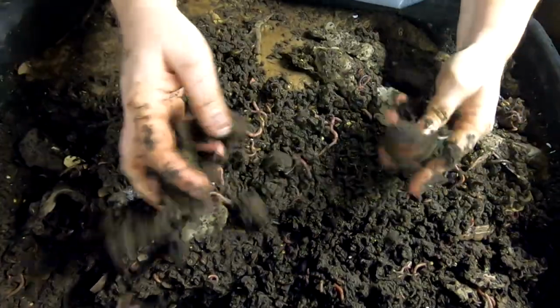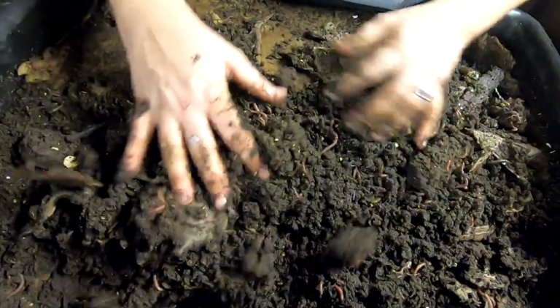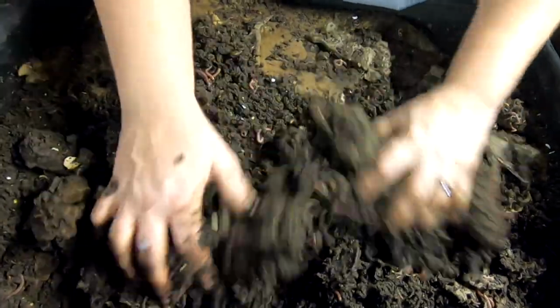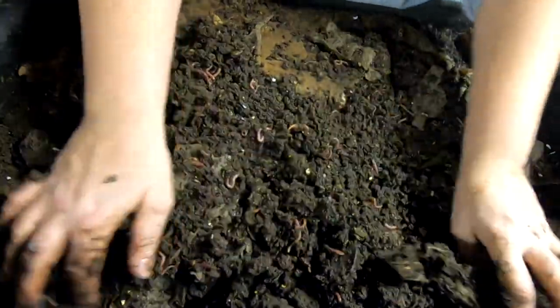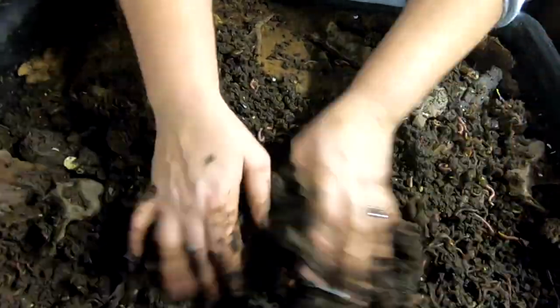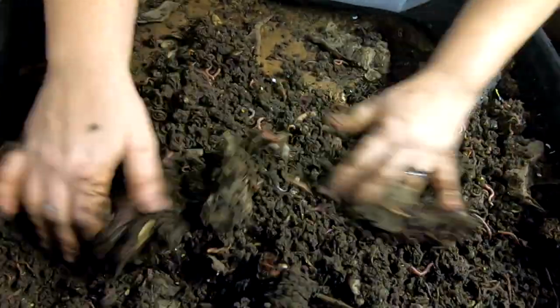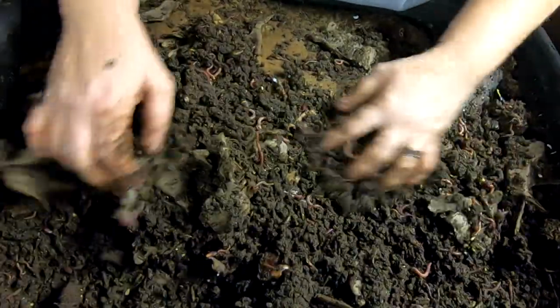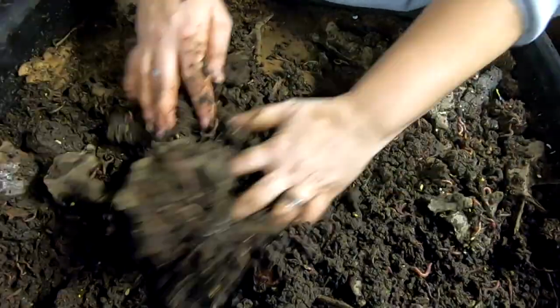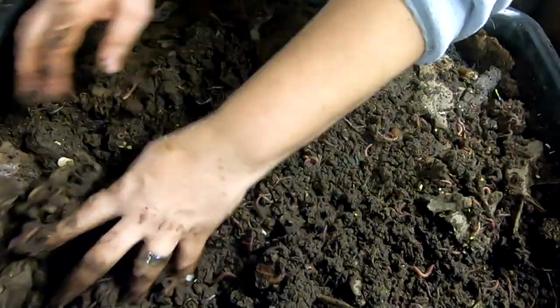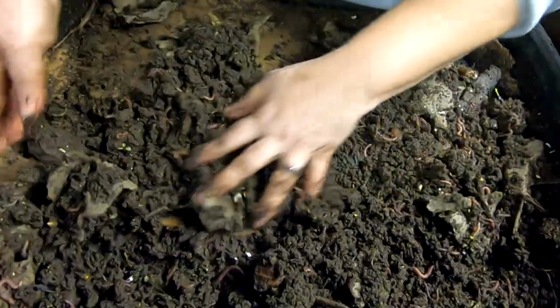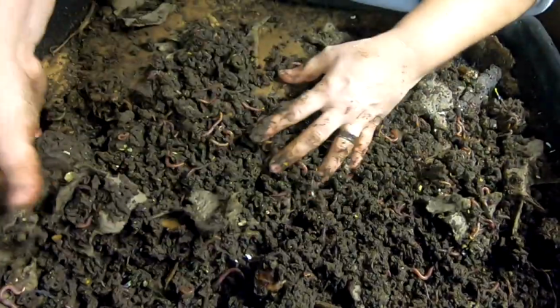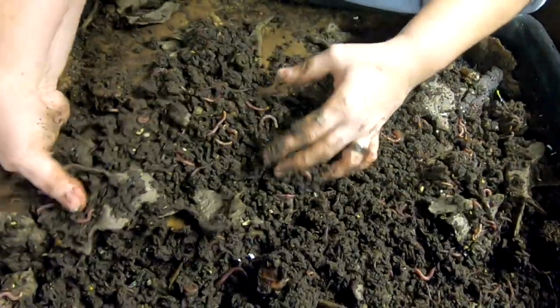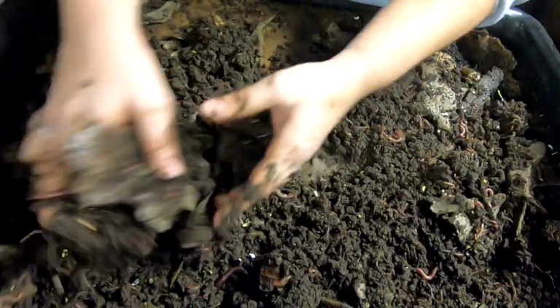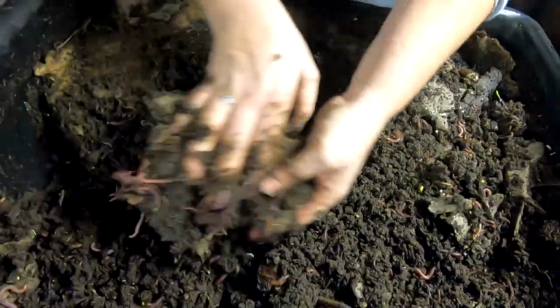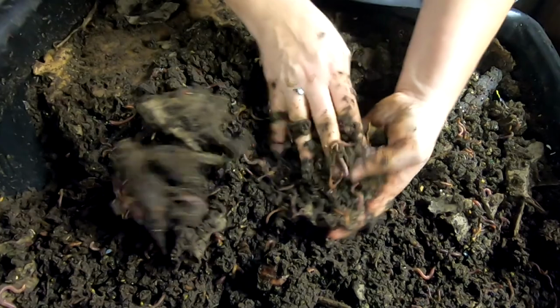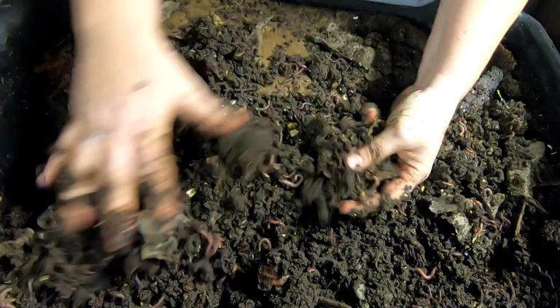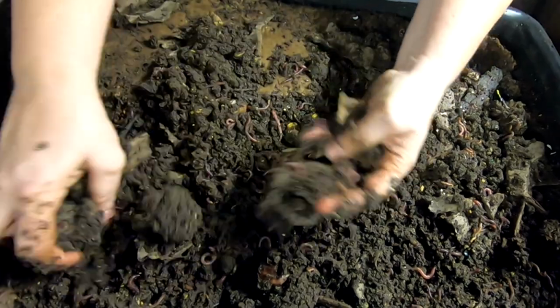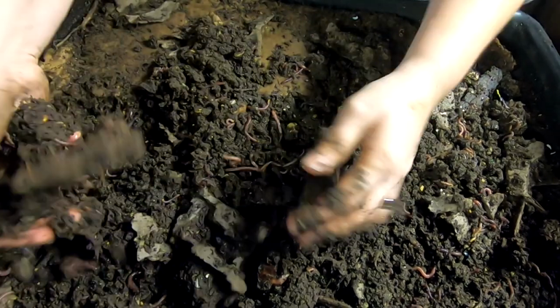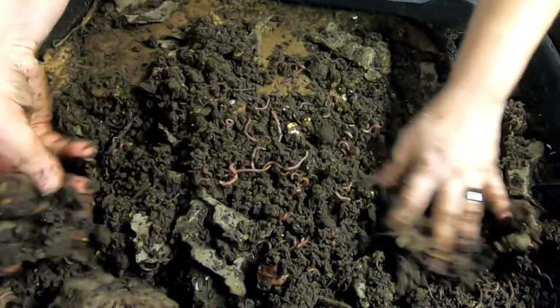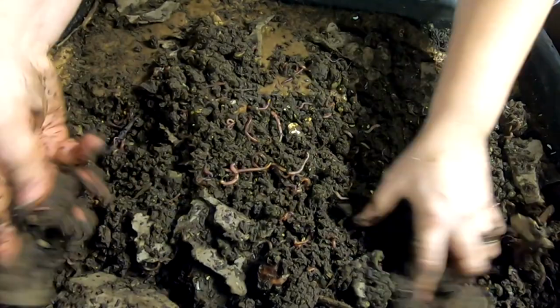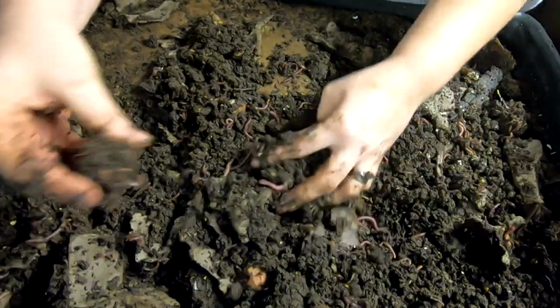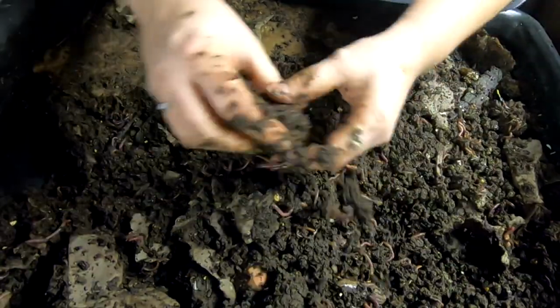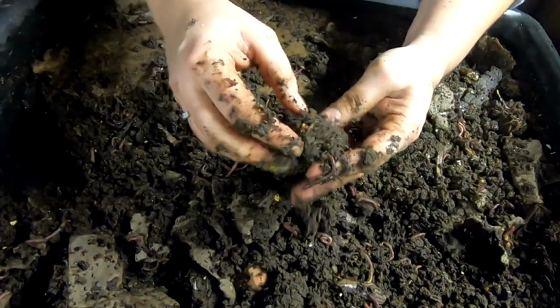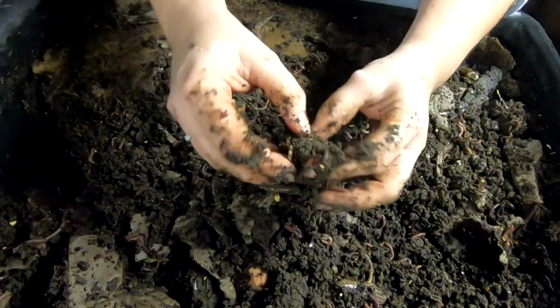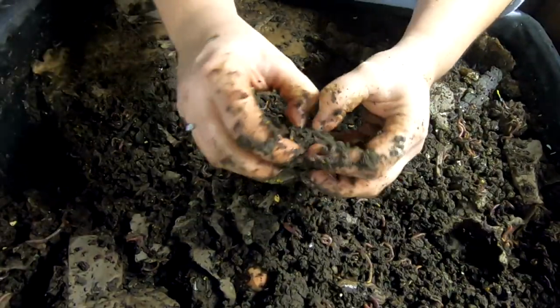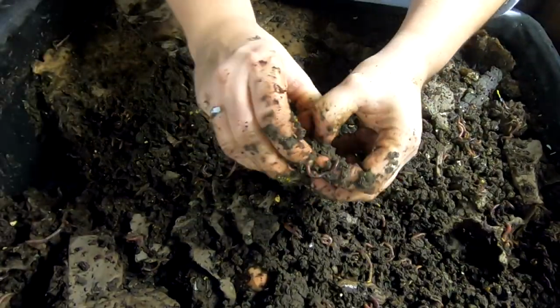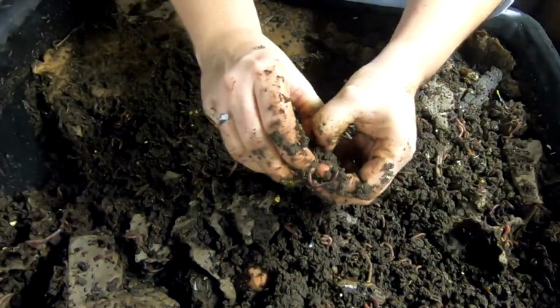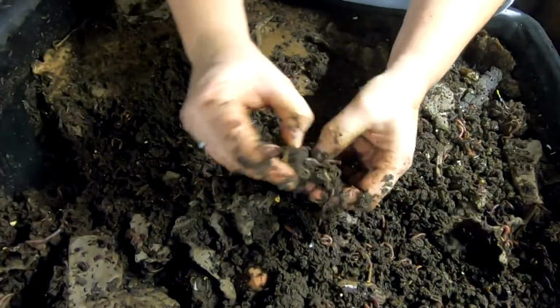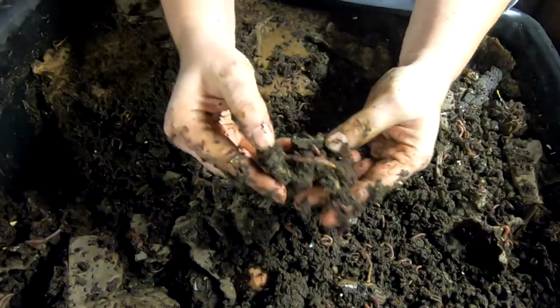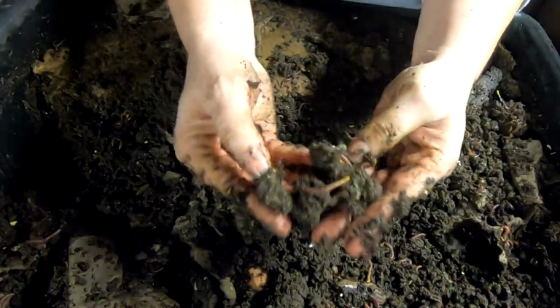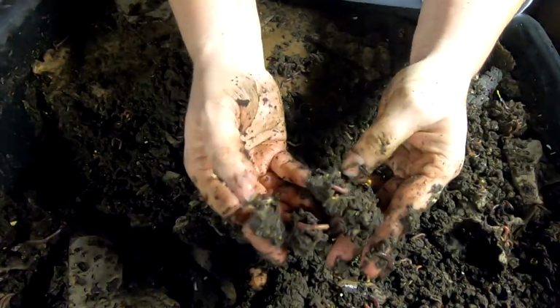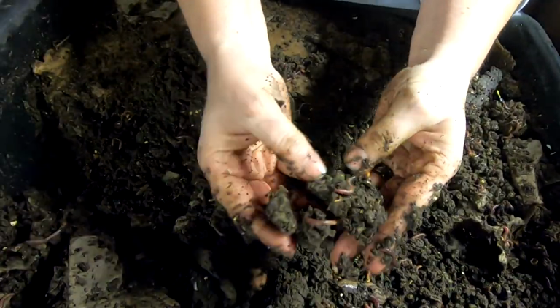A little avocado pit there — it's not sprouting. And another piece of corn.